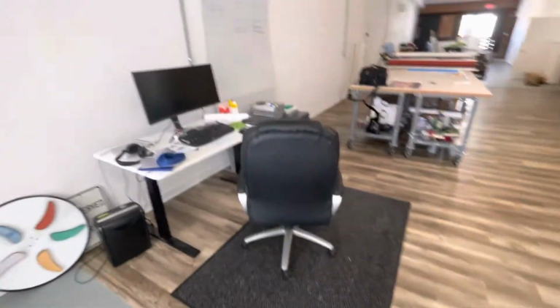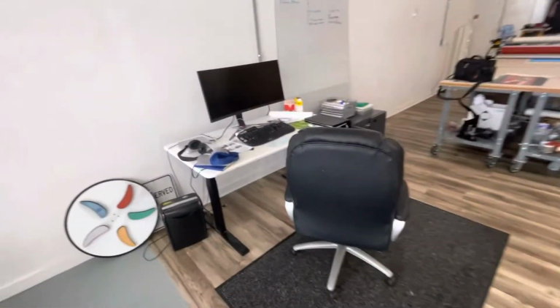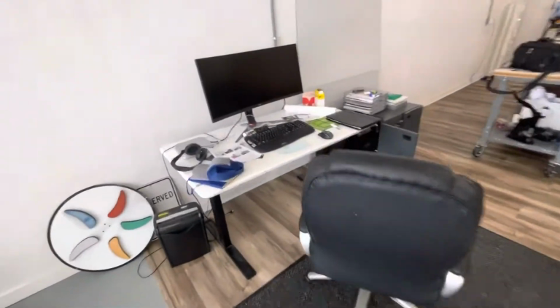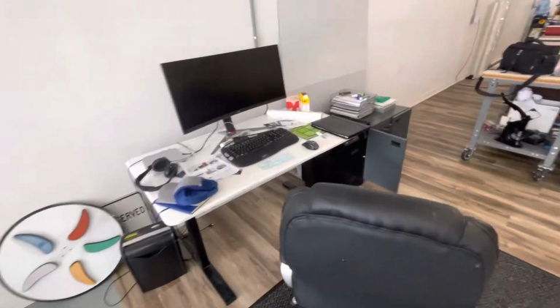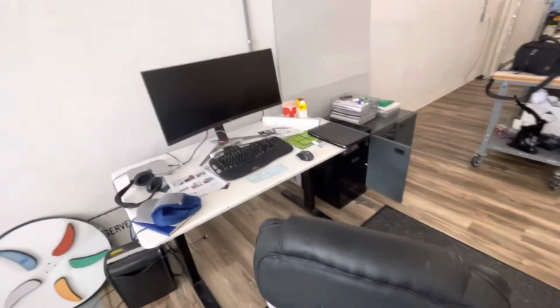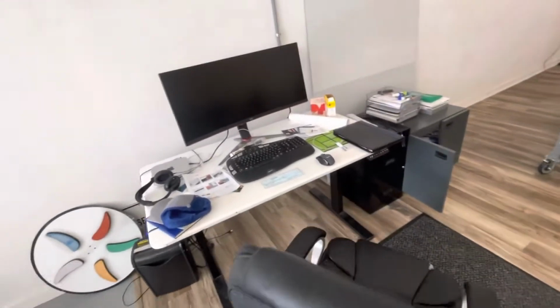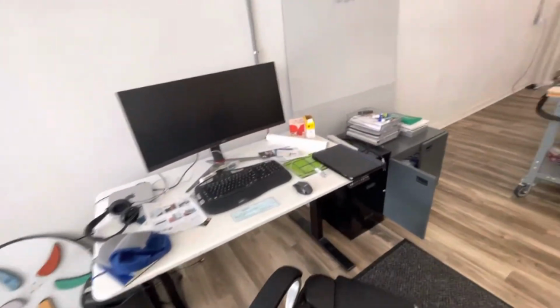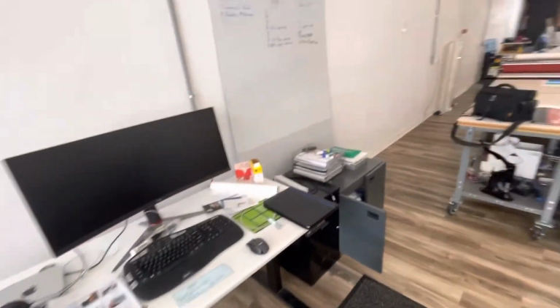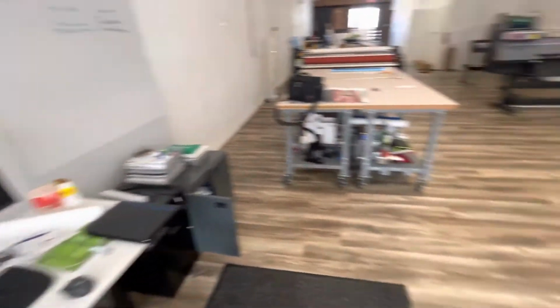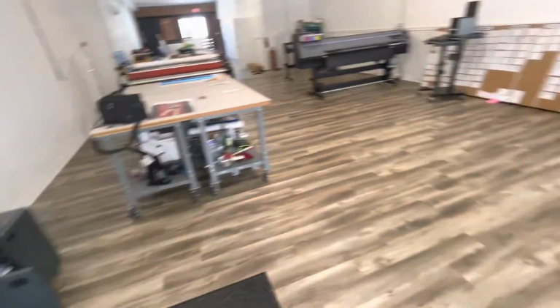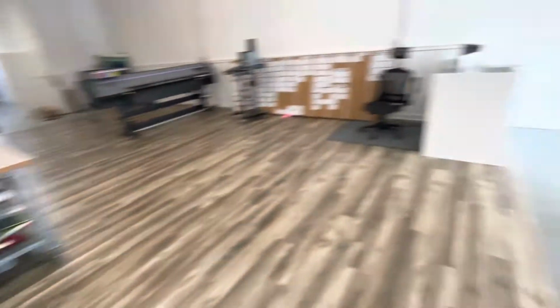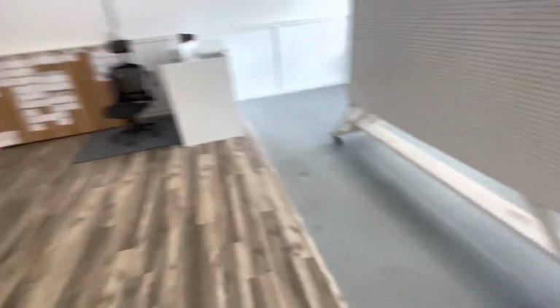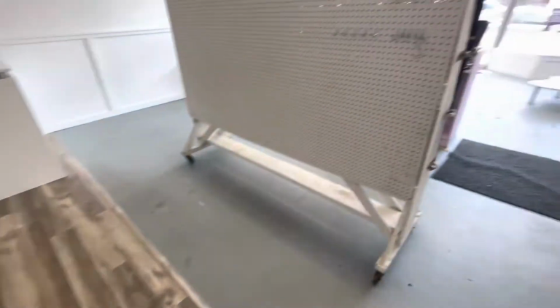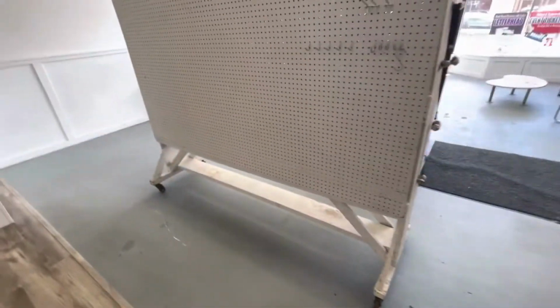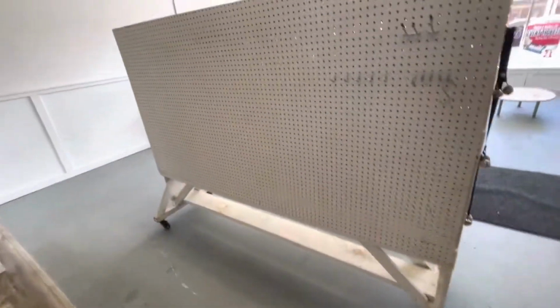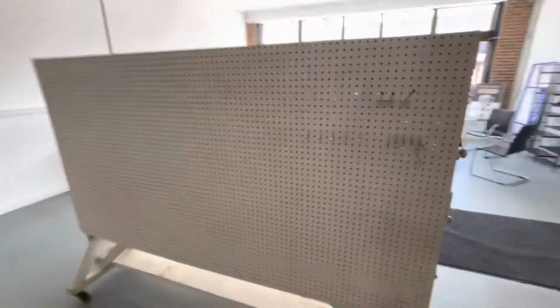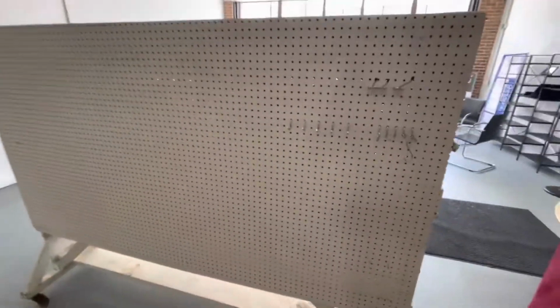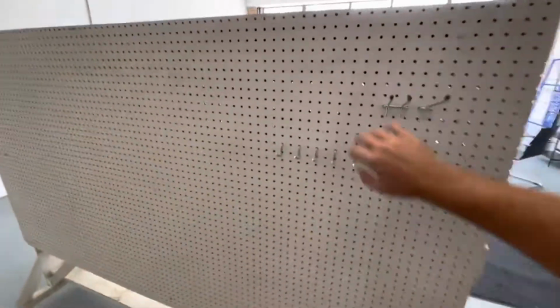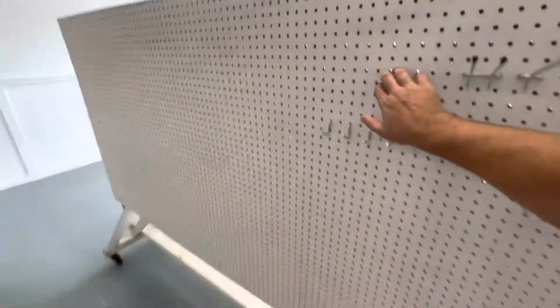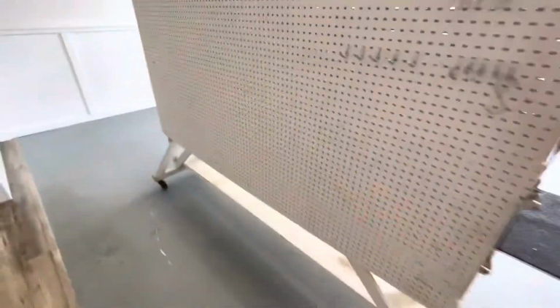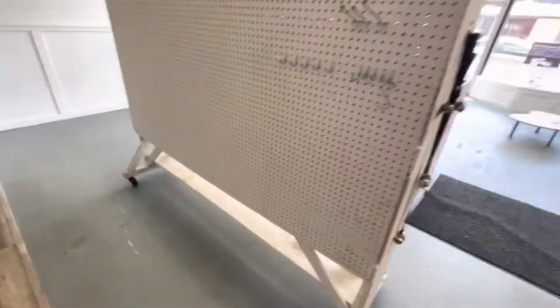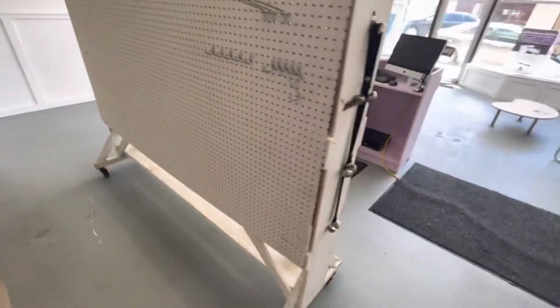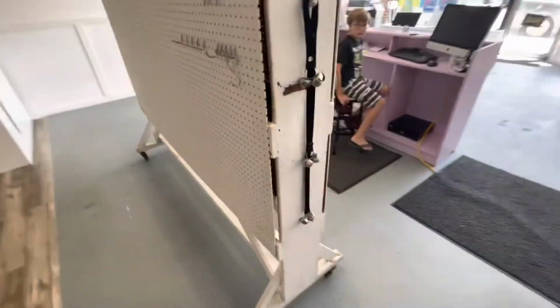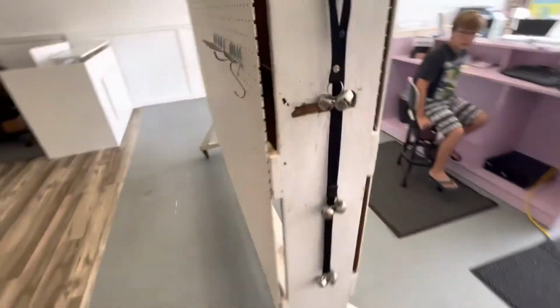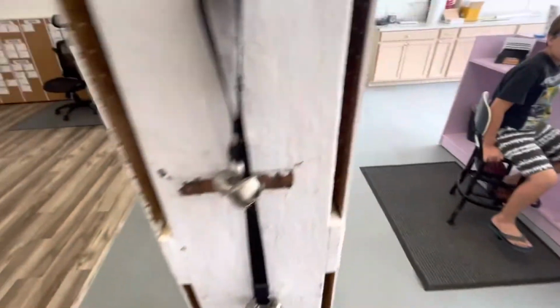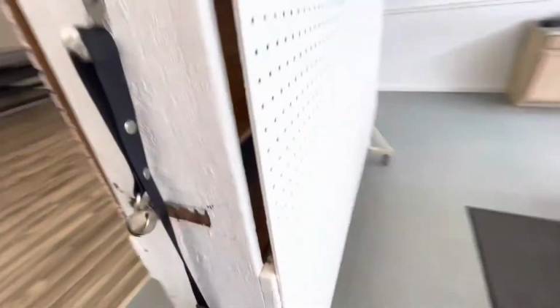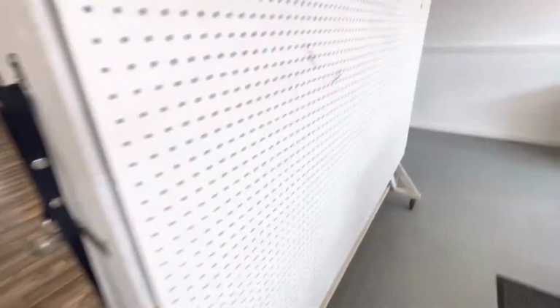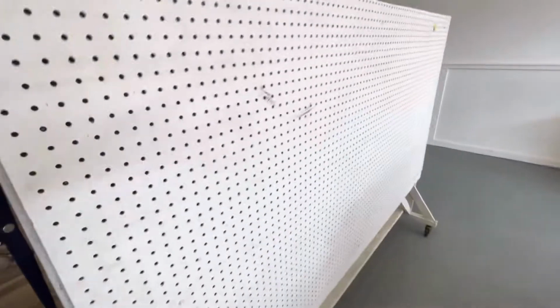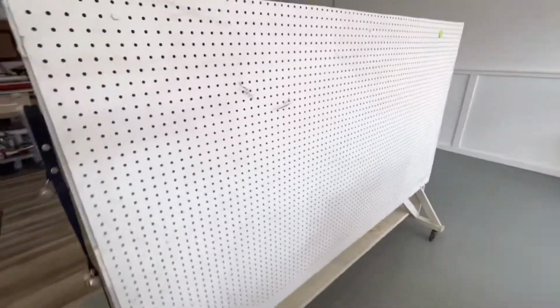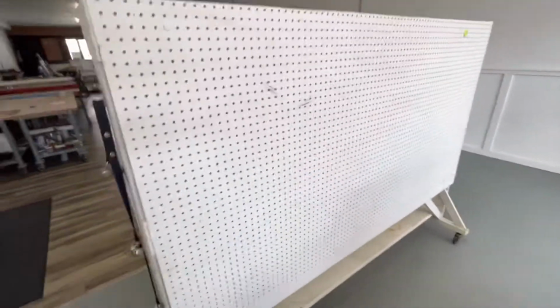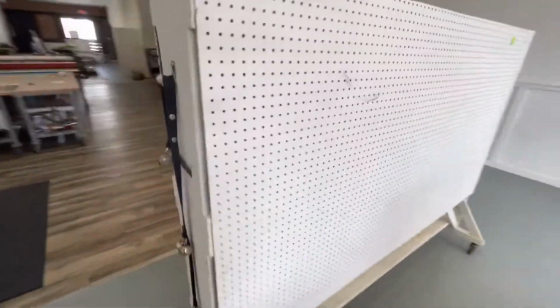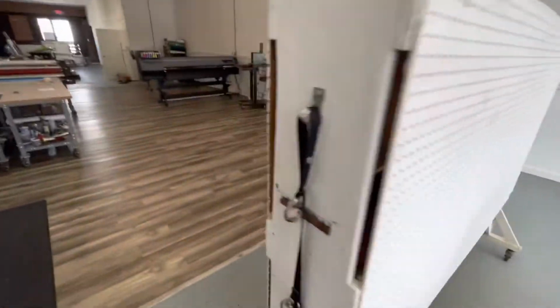My stand-up work desk that I use most of the time. This space came with a pegboard that's on wheels, which is amazing — I'm excited about using that to hang some tools on.